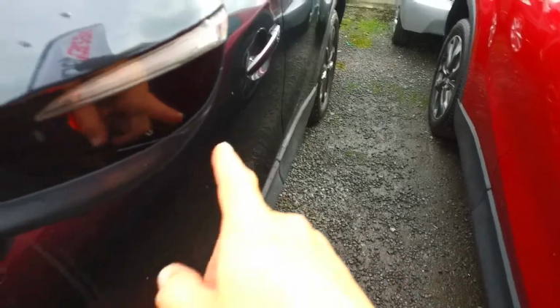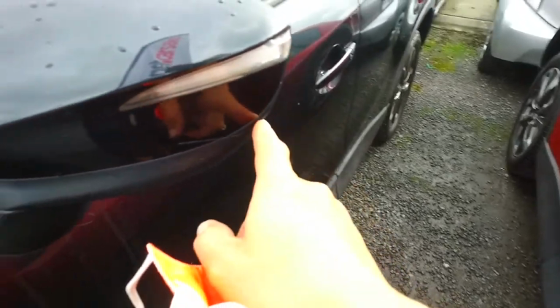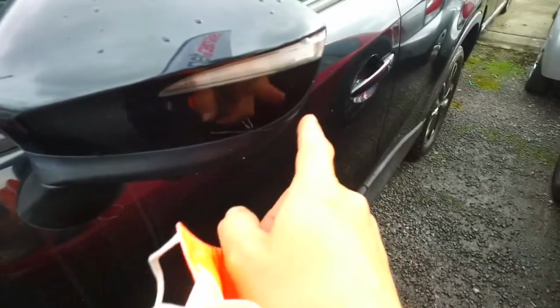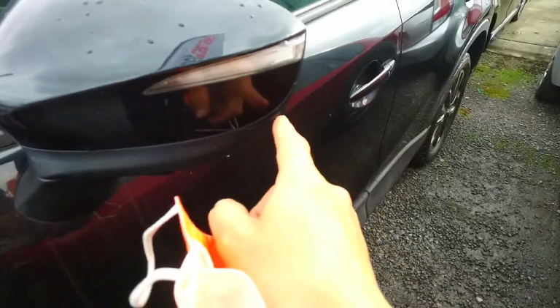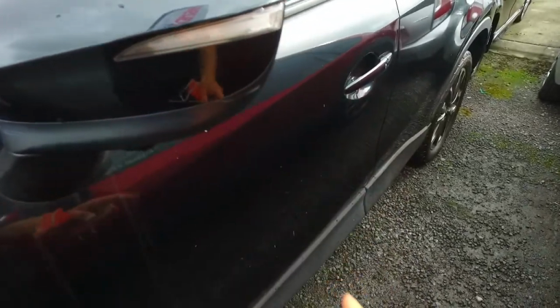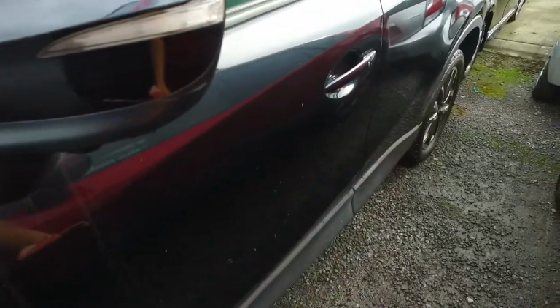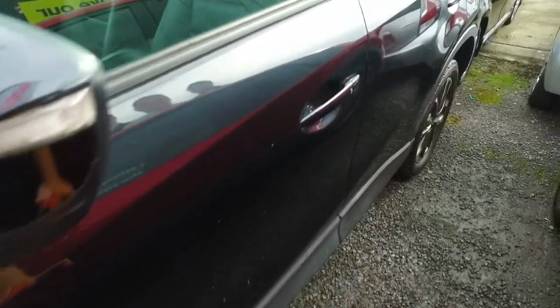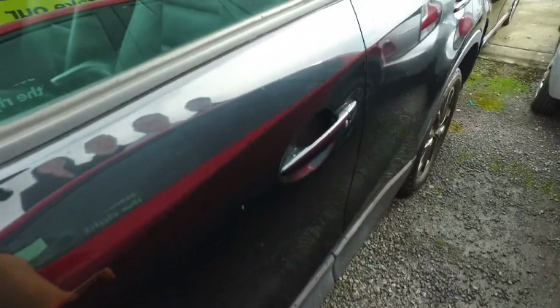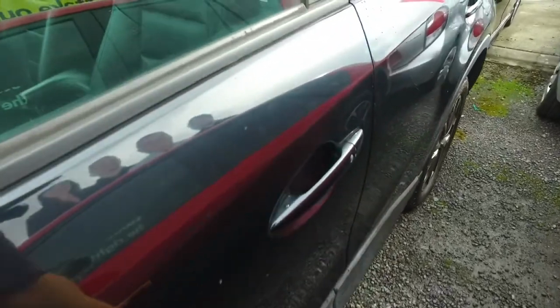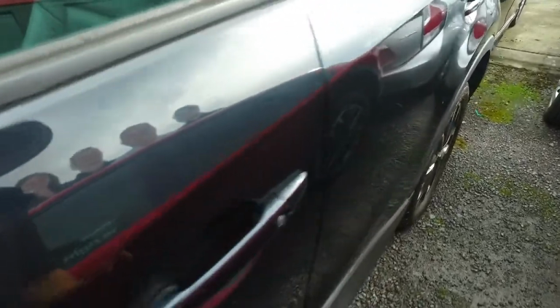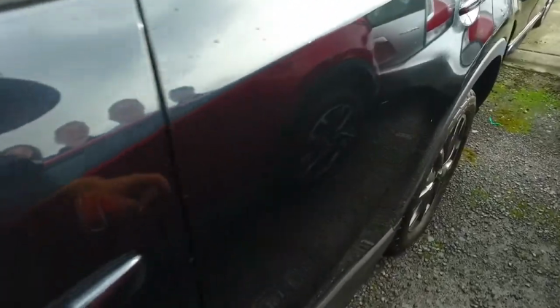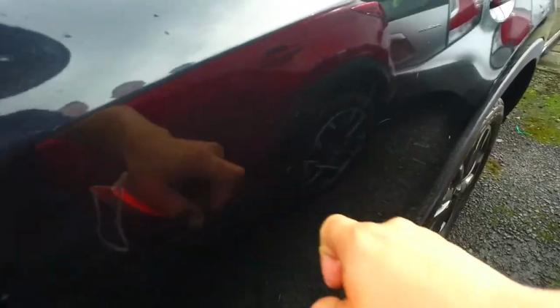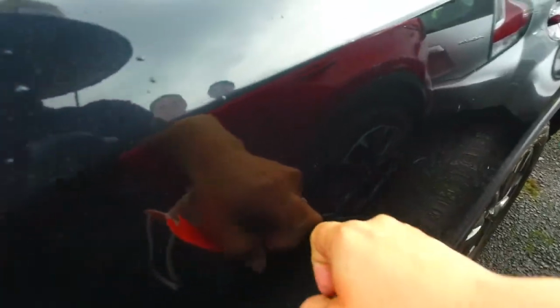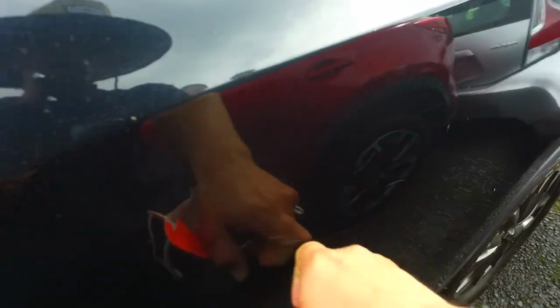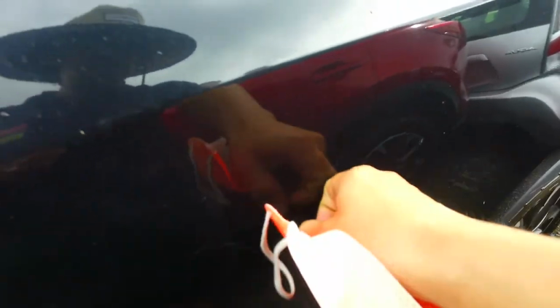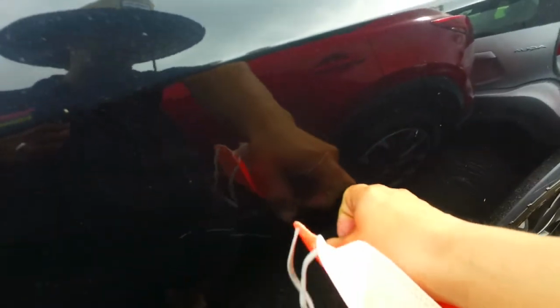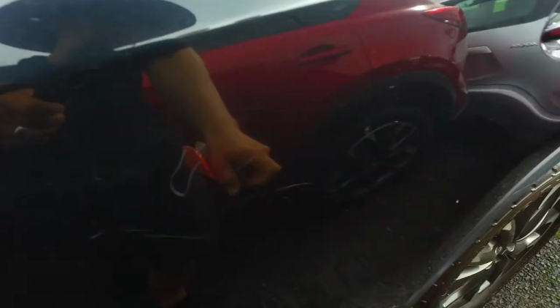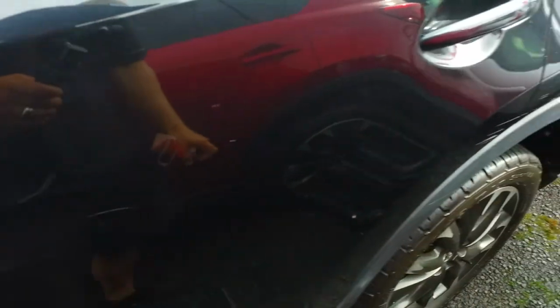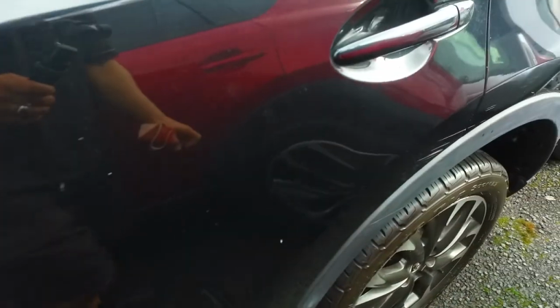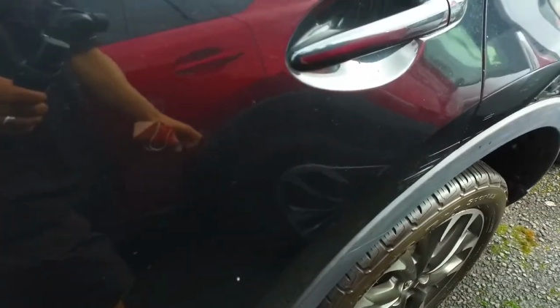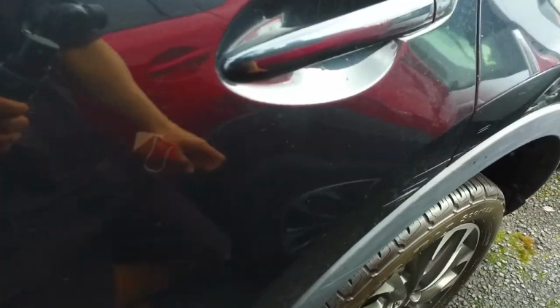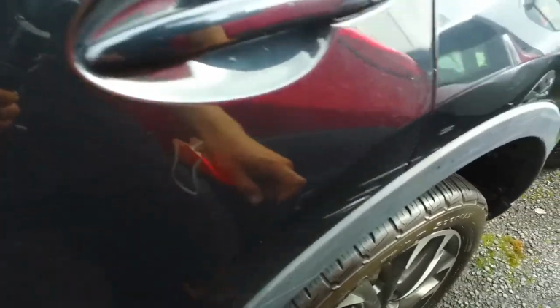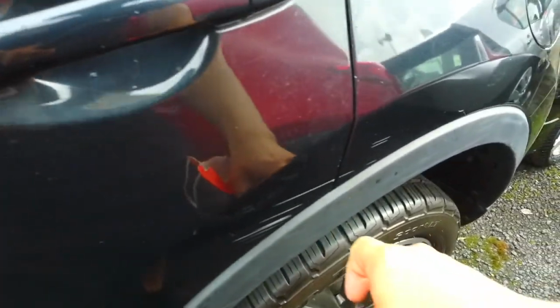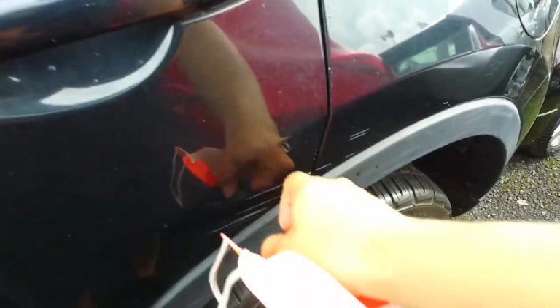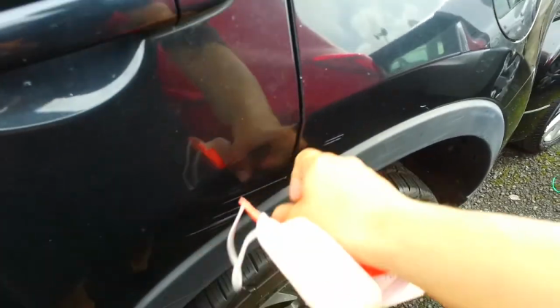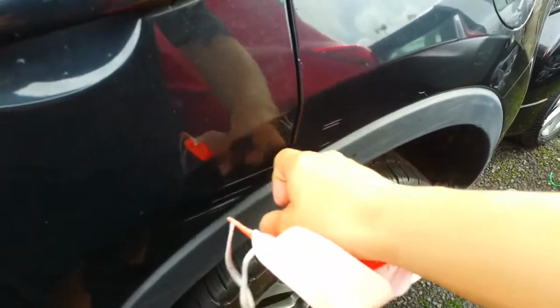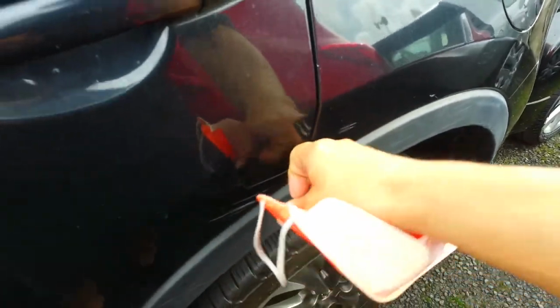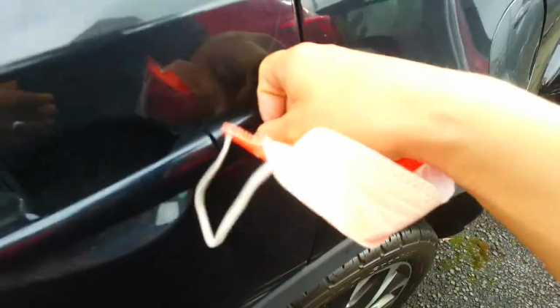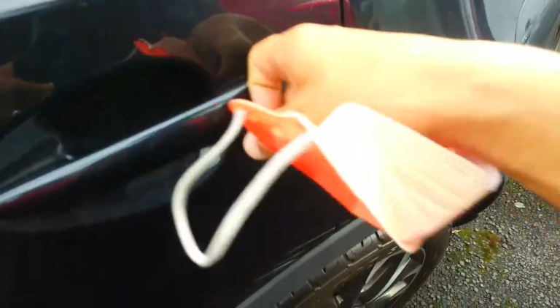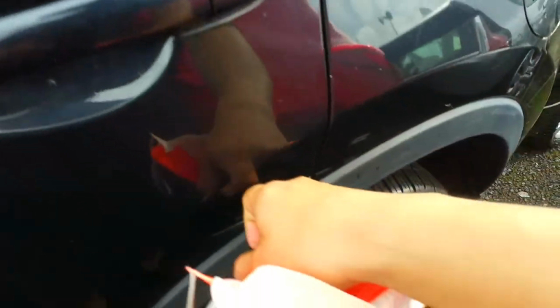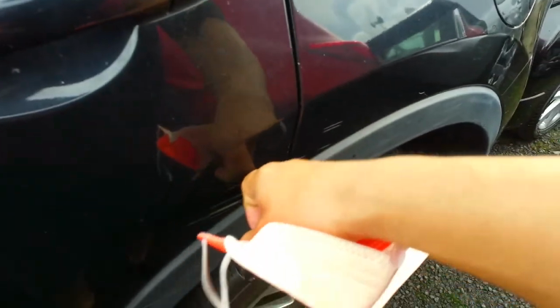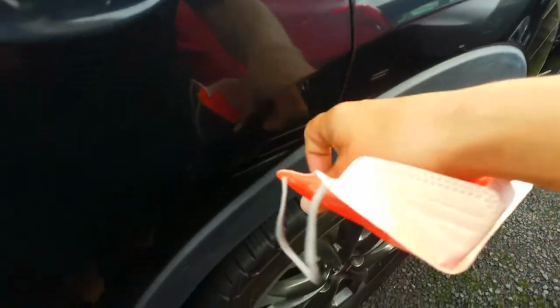We've got a mark here on the wing area. A couple of fine scratches down here, and a few deeper ones just over here, mainly over here actually.